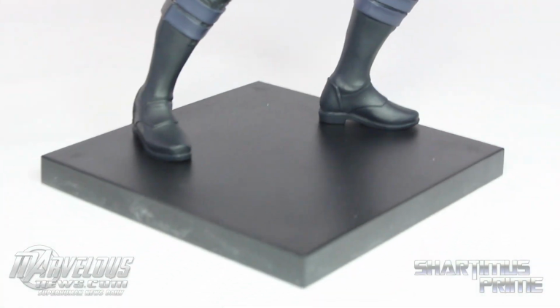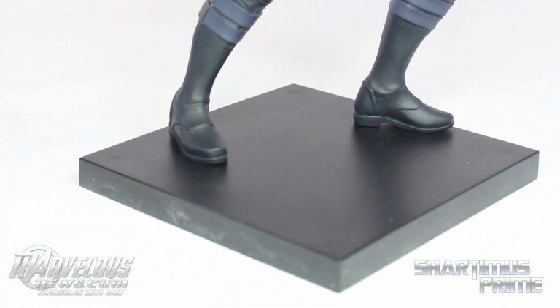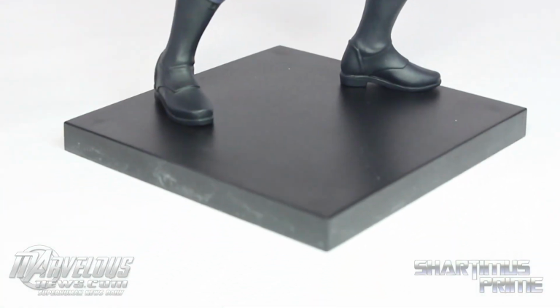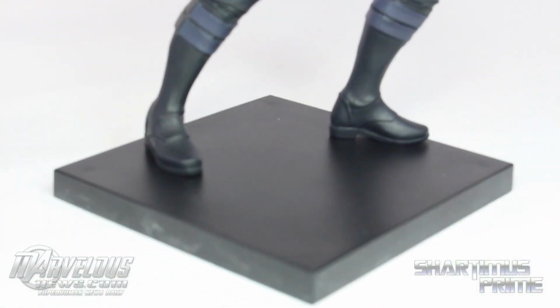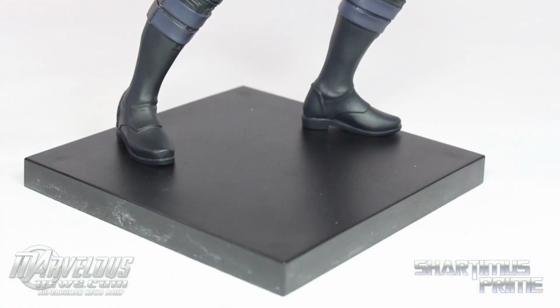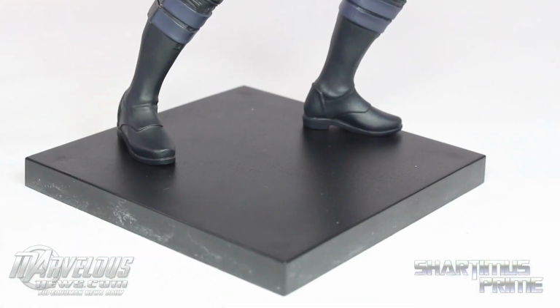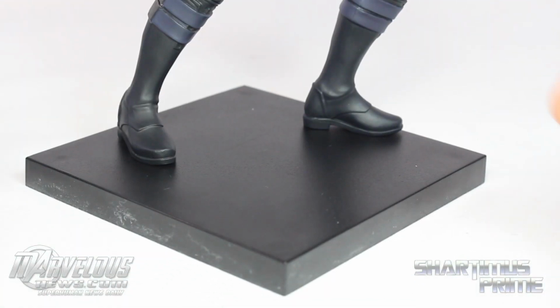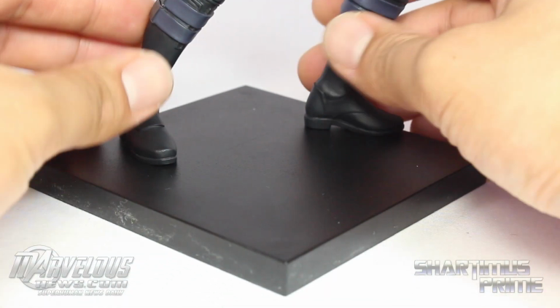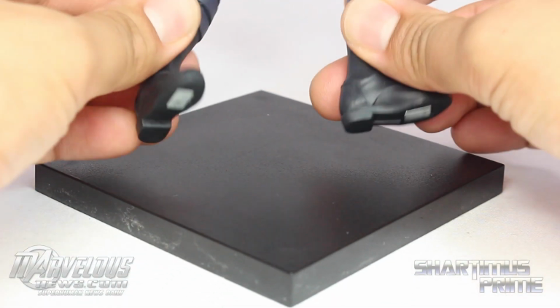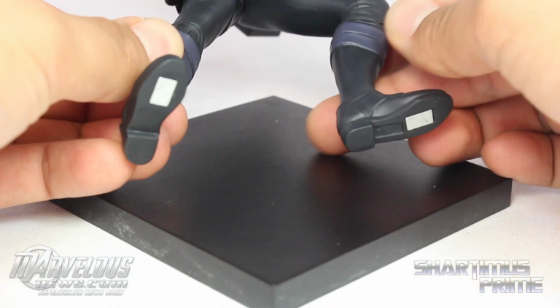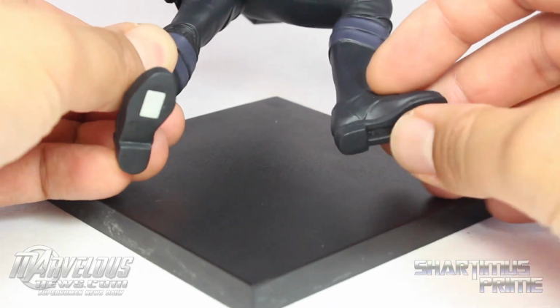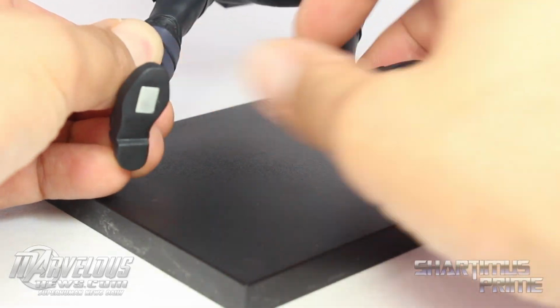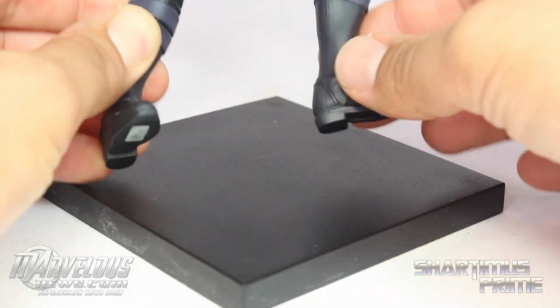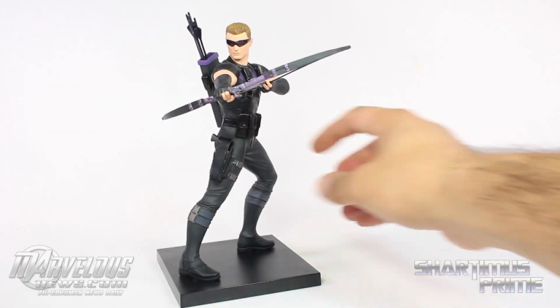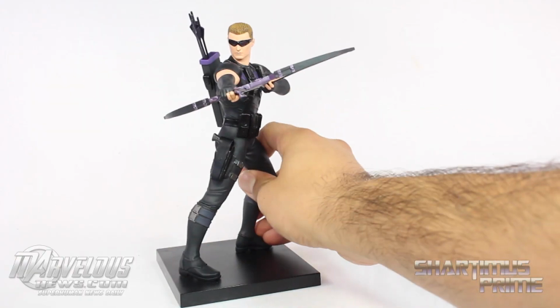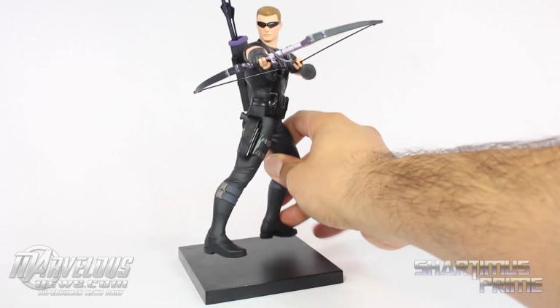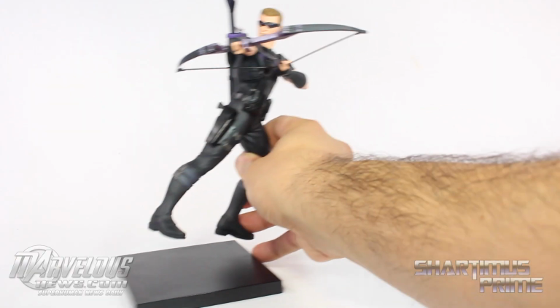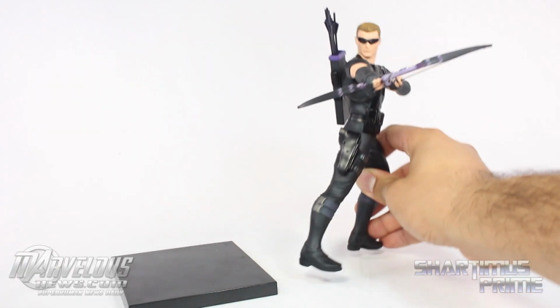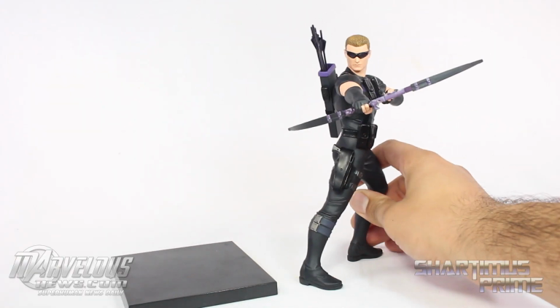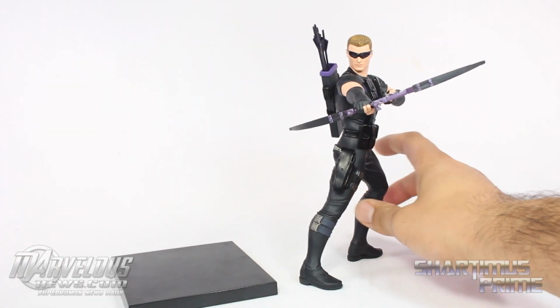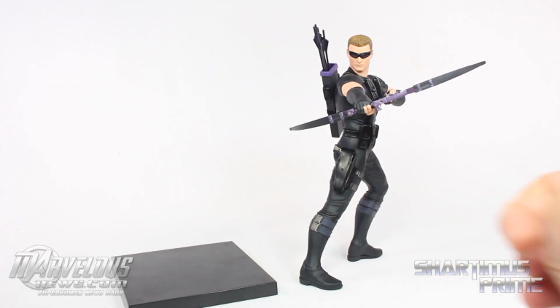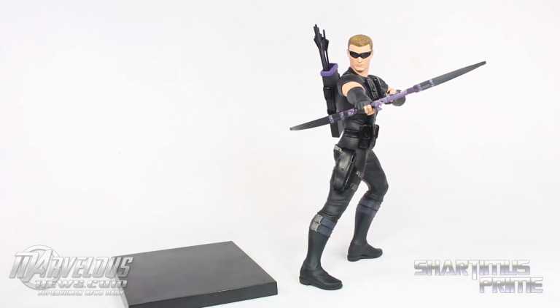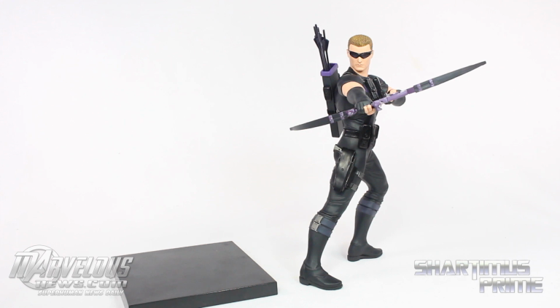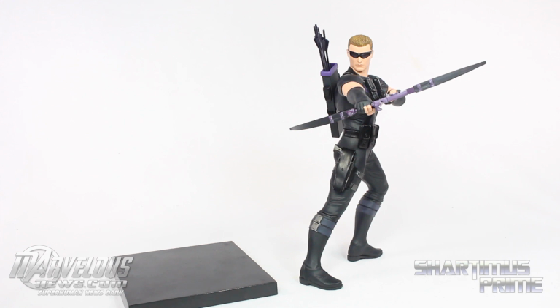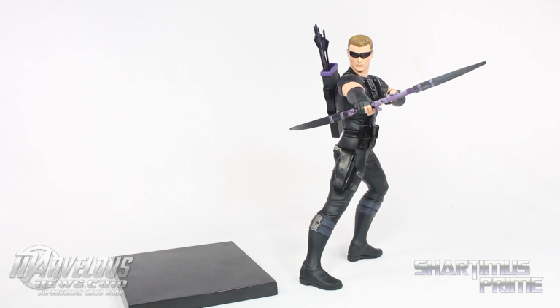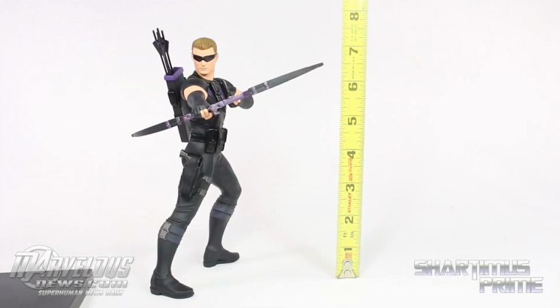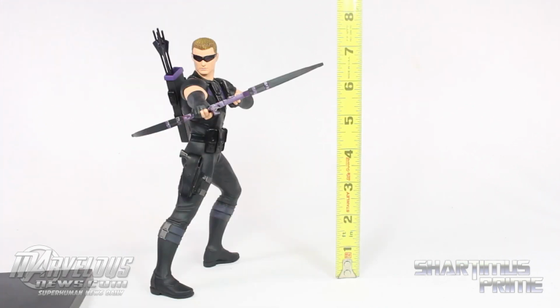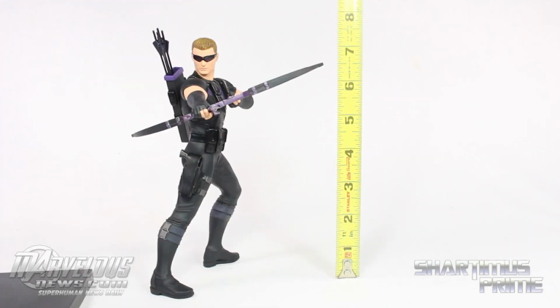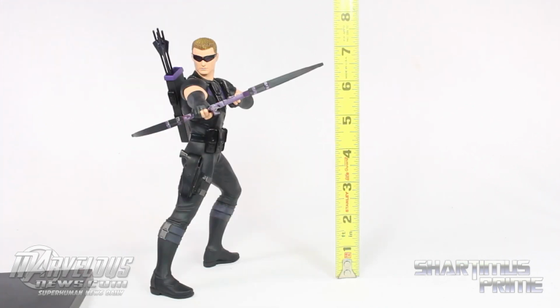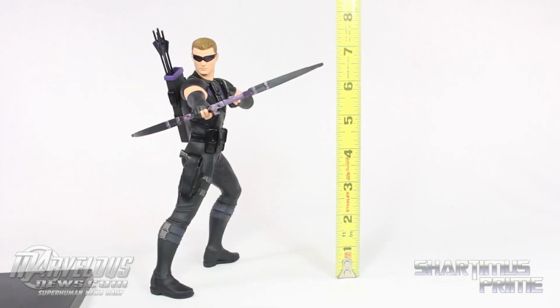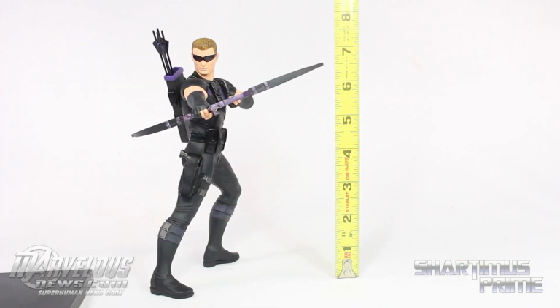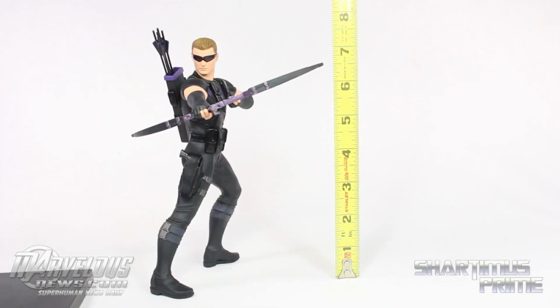He has a magnetized base that functions the same way as all the other ones, and he does have magnetized feet too. If you would like, you can remove Hawkeye from the base and he will stand on his own, though I don't recommend it. To measure this 1/10th scale statue, he stands seven and a half inches tall.